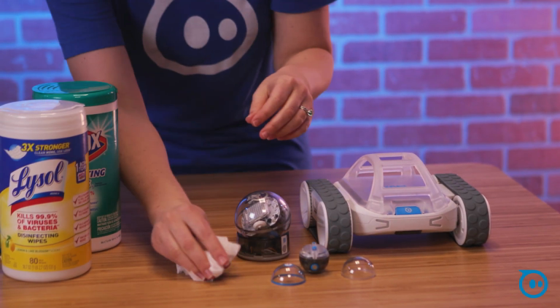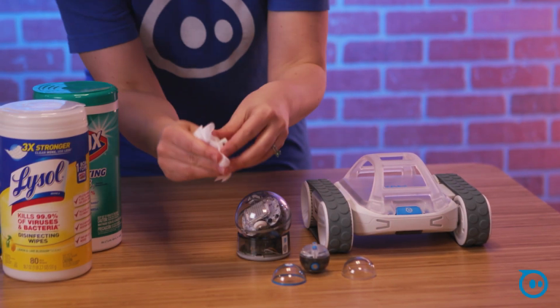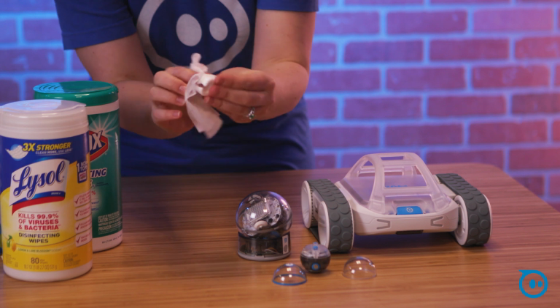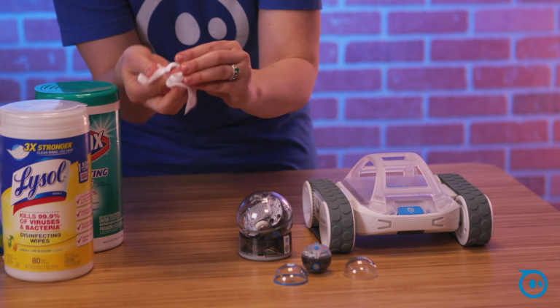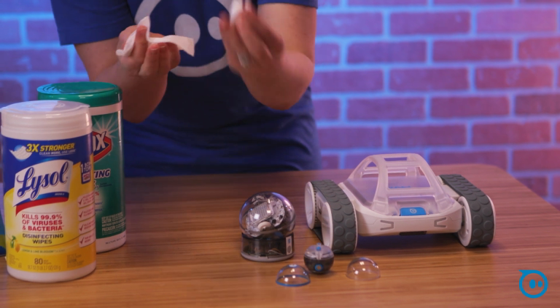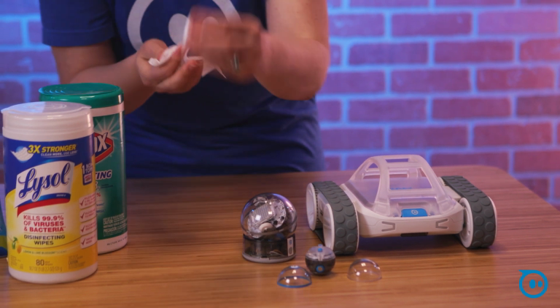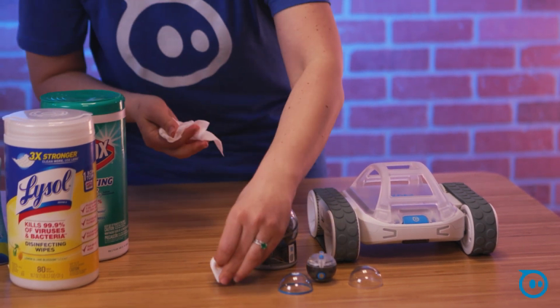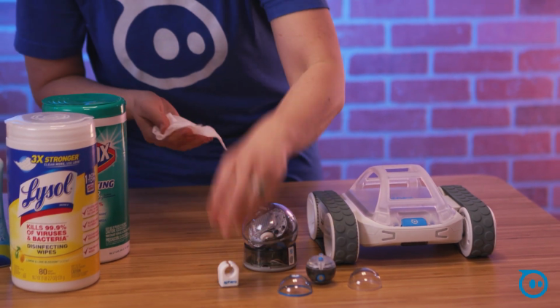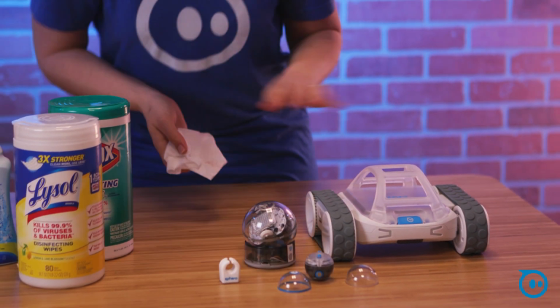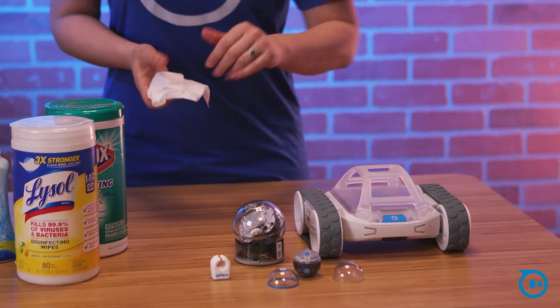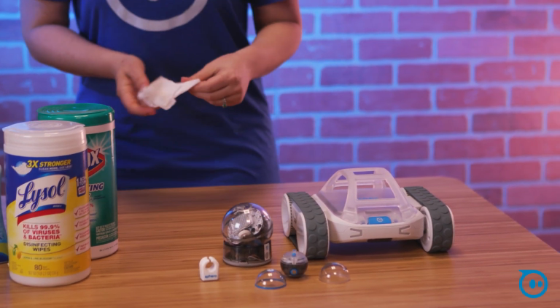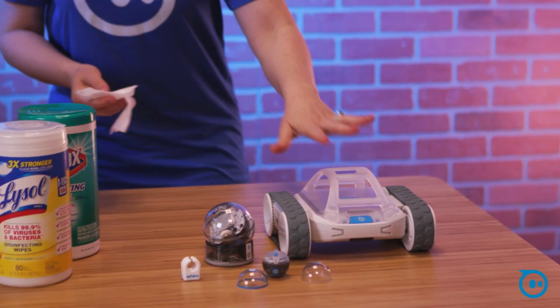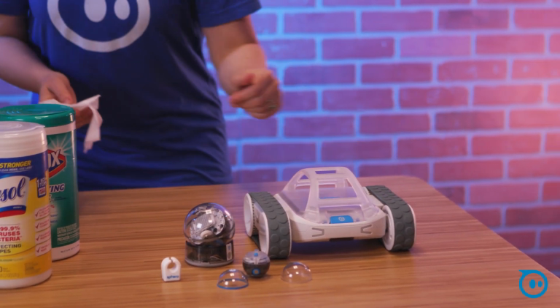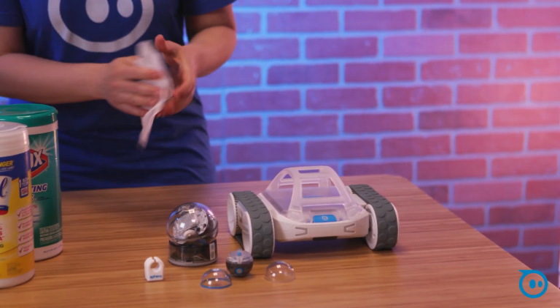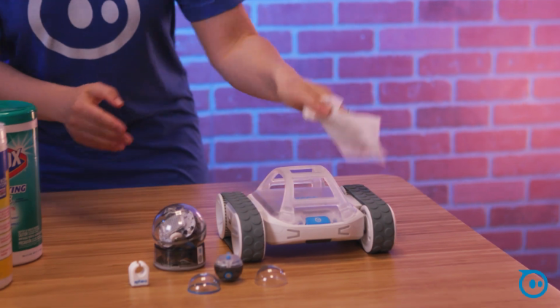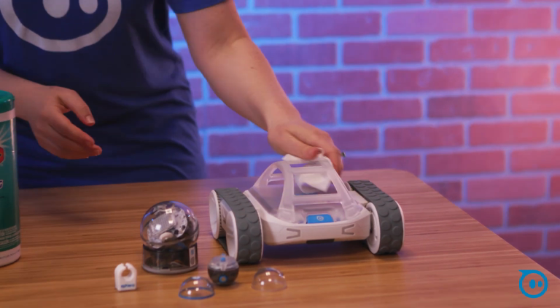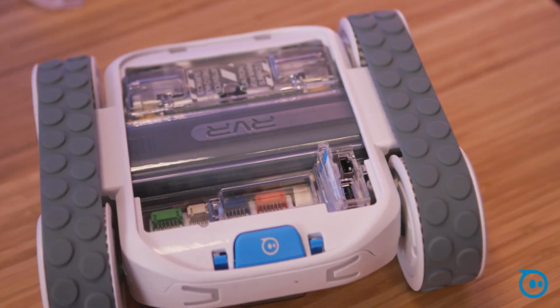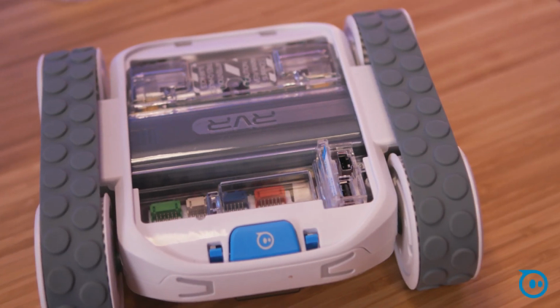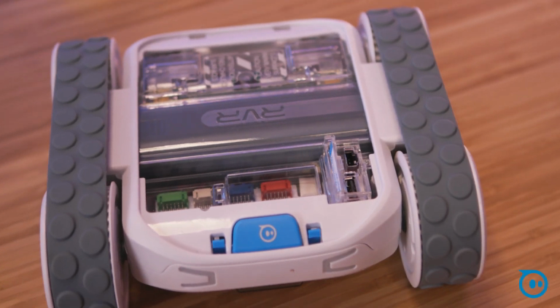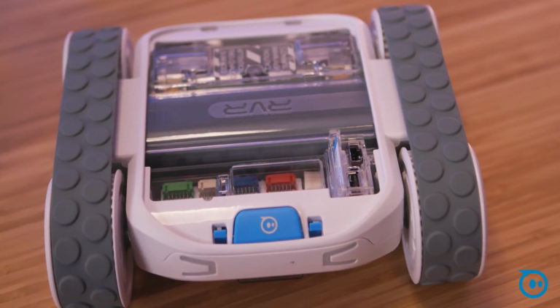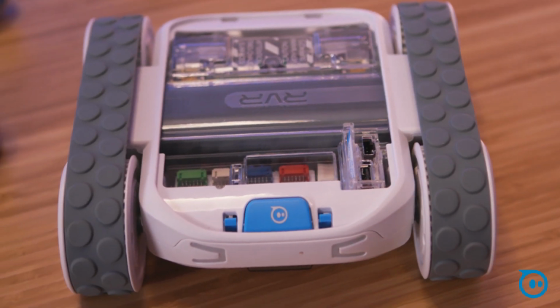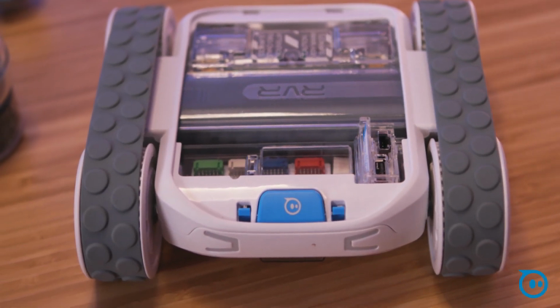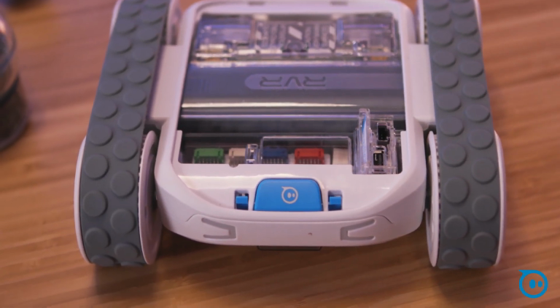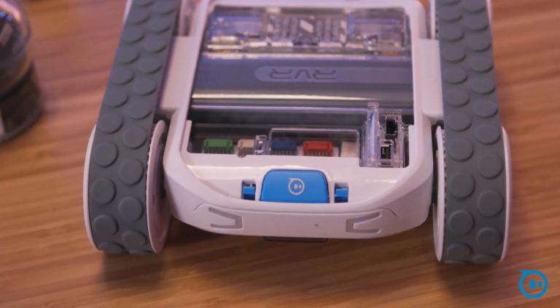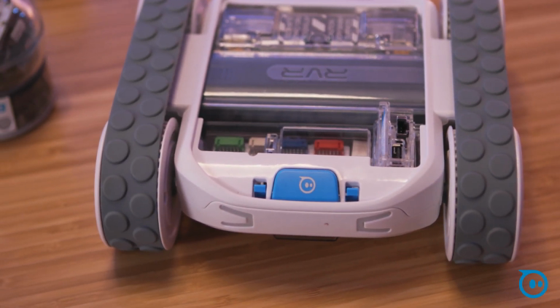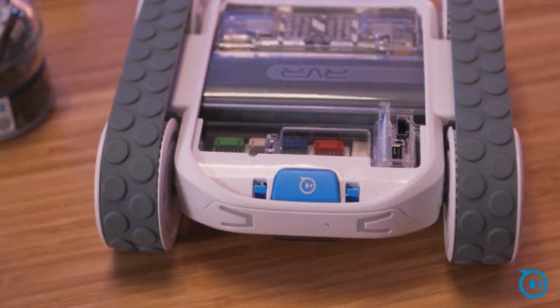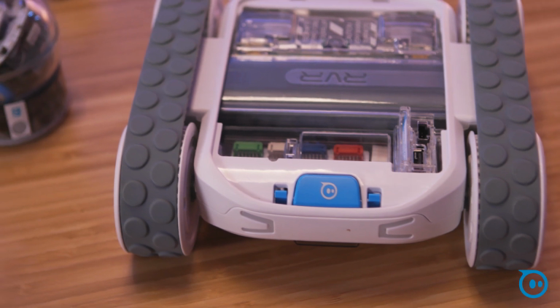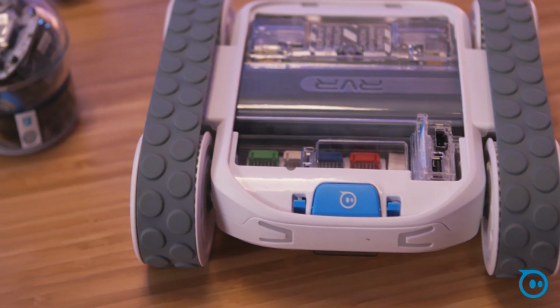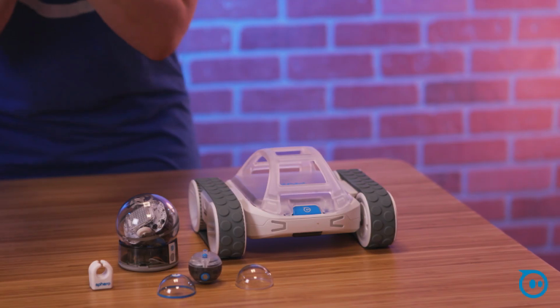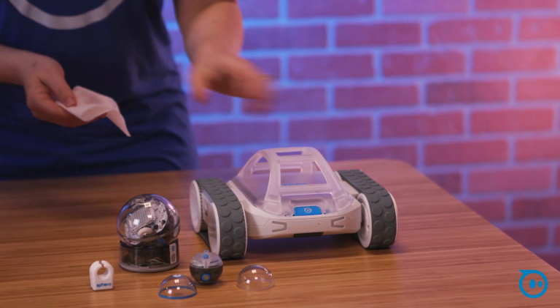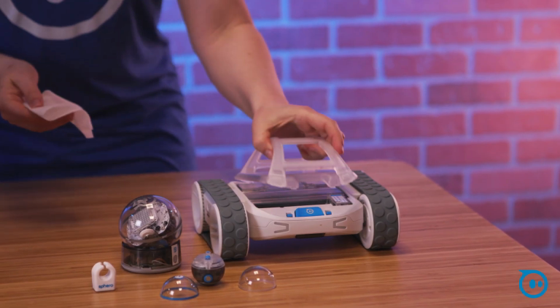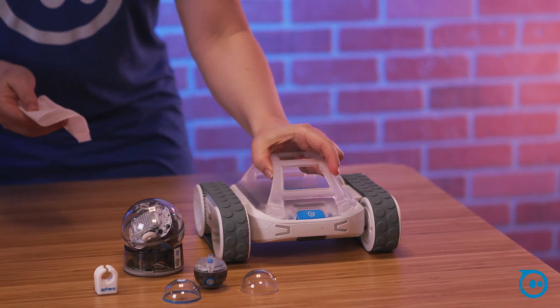For Spectrums, wipe it down and get inside — that's where the little fingers go, as you know. And with Rover, the roll cage is probably the most touched part of it. I would definitely use wipes on these just because they do have a little bit of nooks and crannies where some excess liquid can get inside. The wipes should be just fine for it.